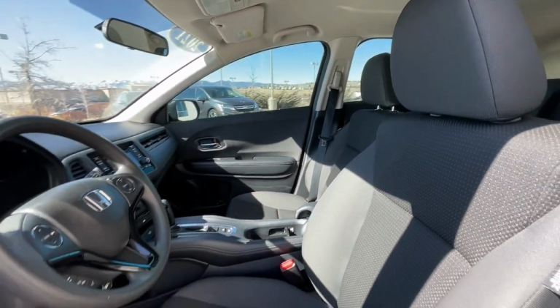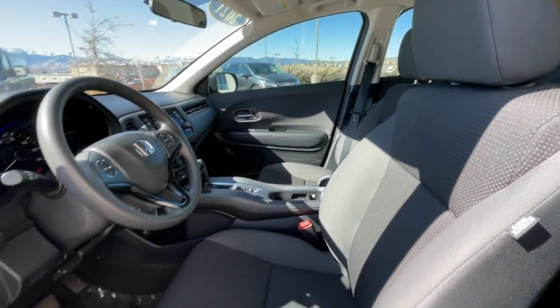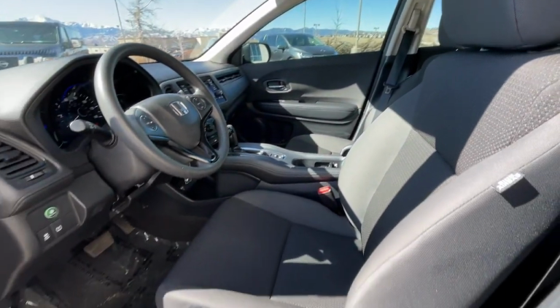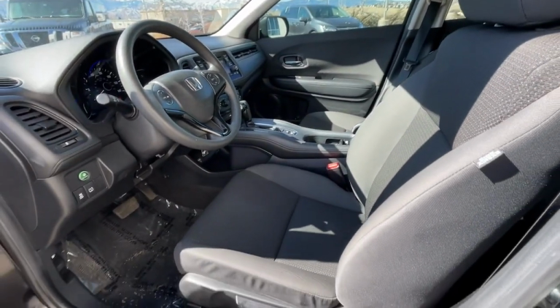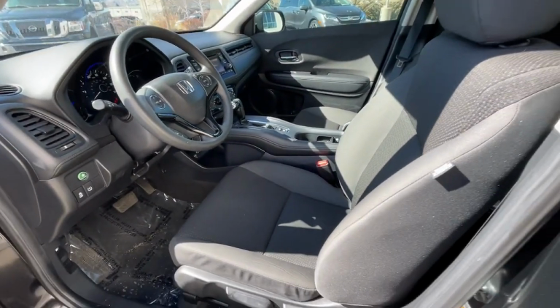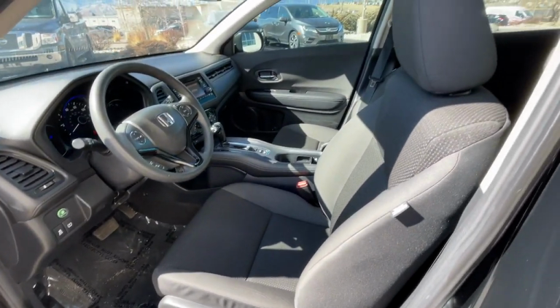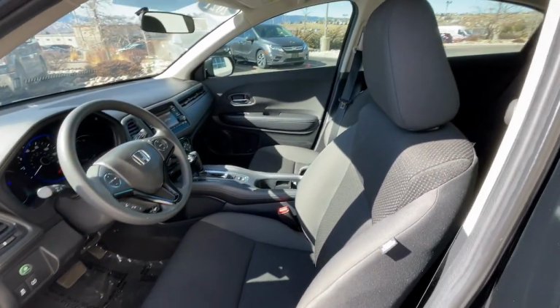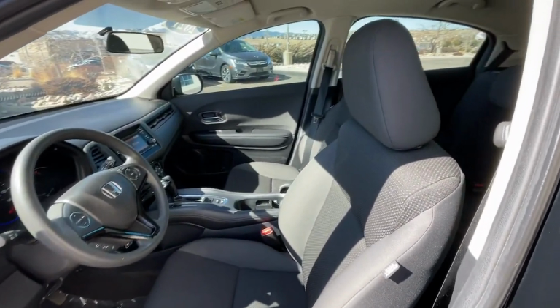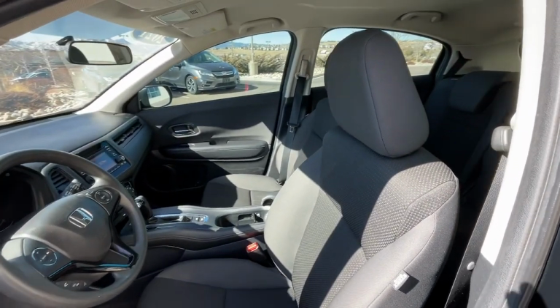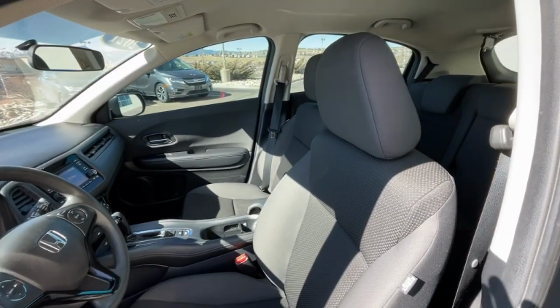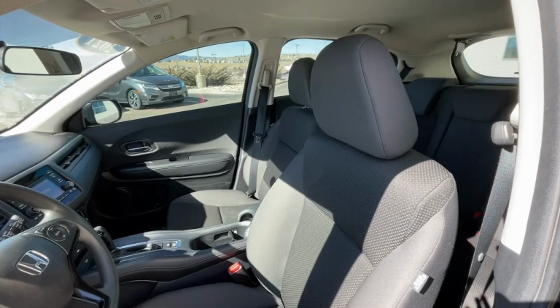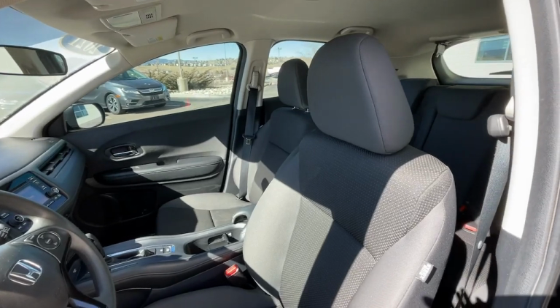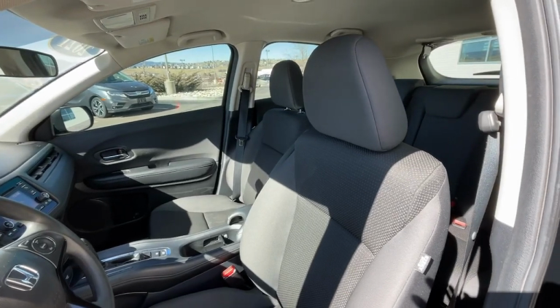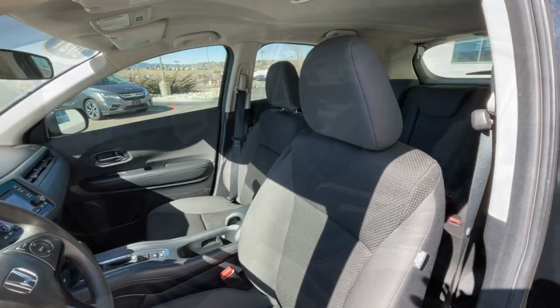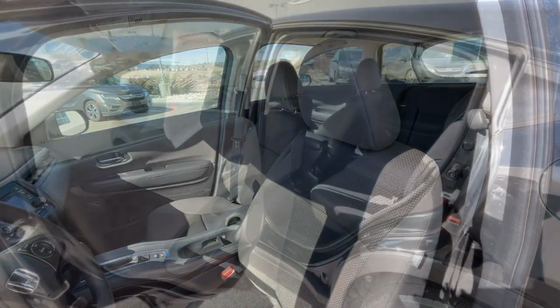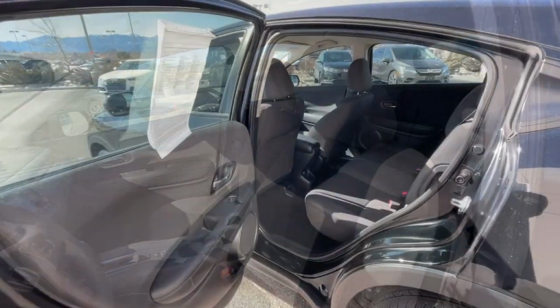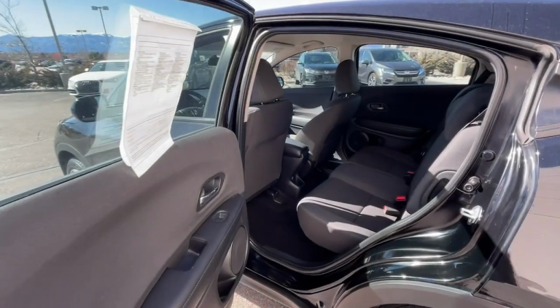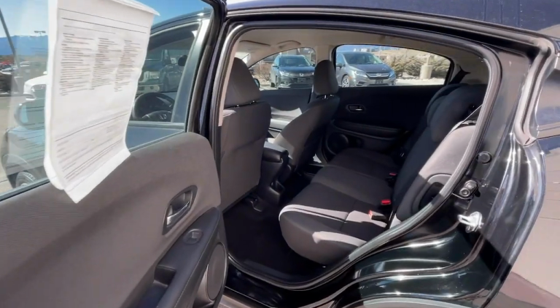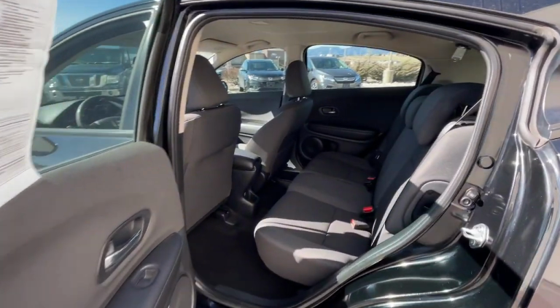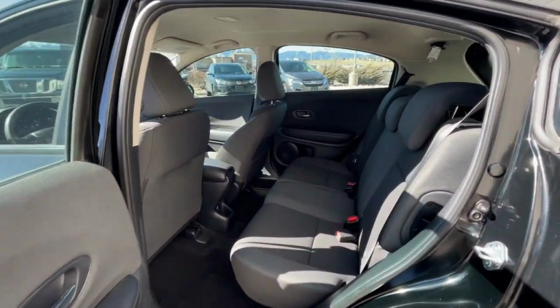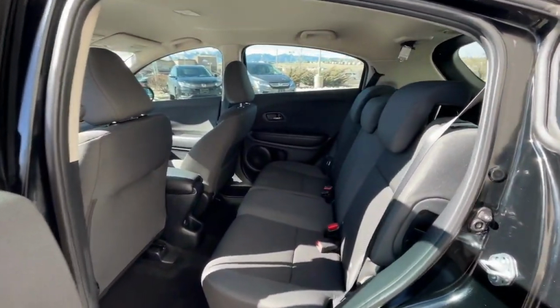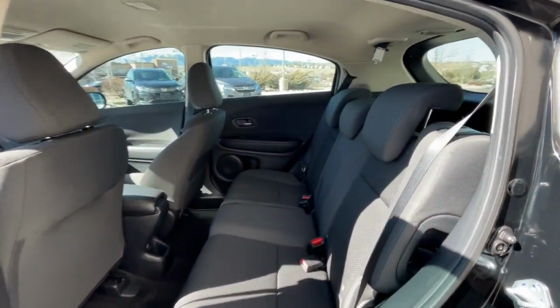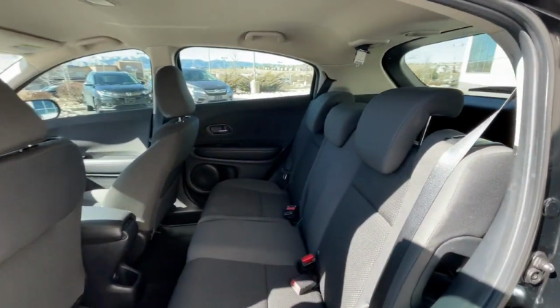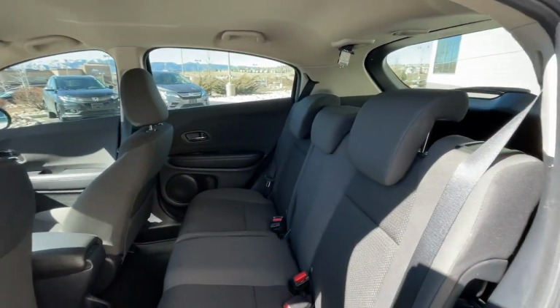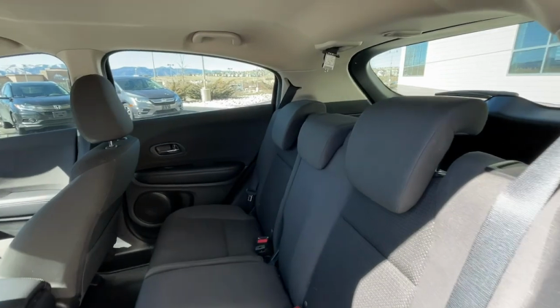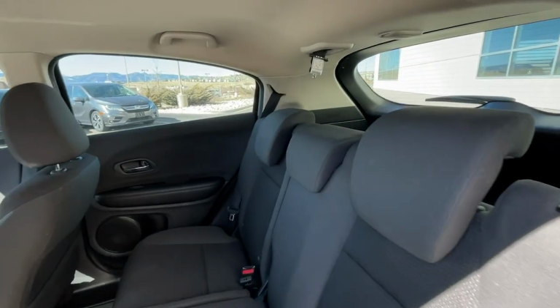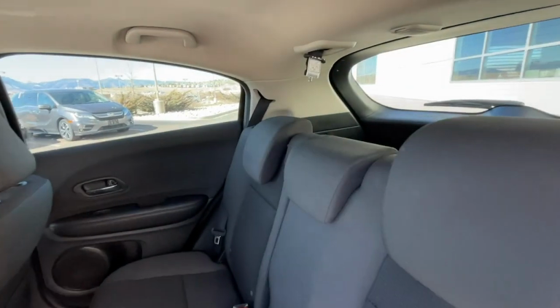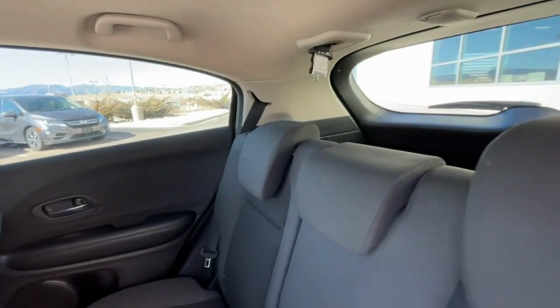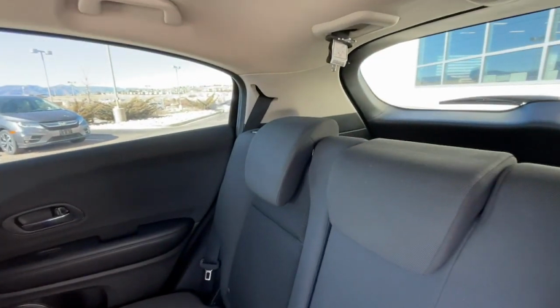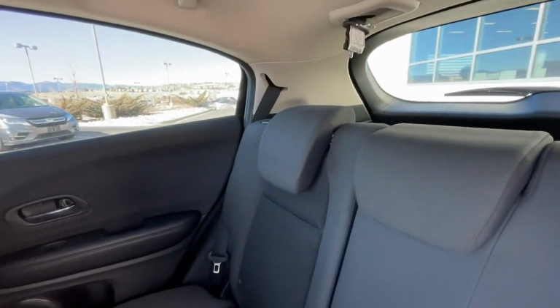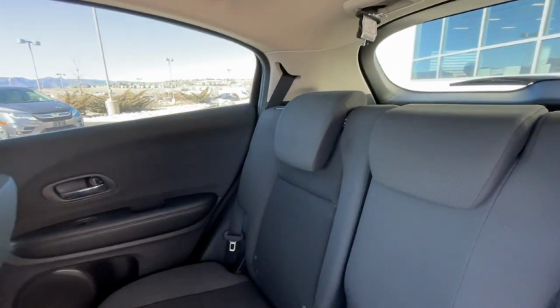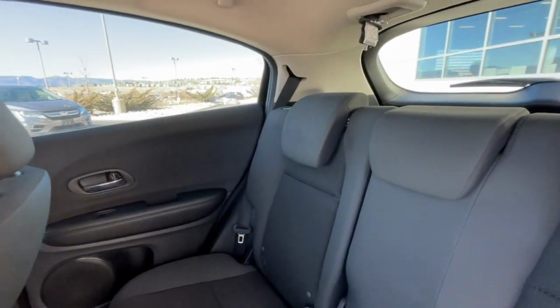Passenger vanity mirror and tire pressure monitoring system. Kick your worries to the curb — this Honda HR-V is all about making your life easy and comfortable. Take it out for a drive today.